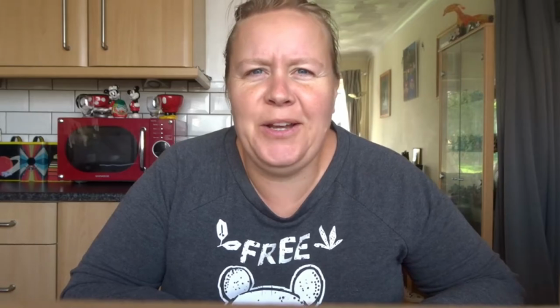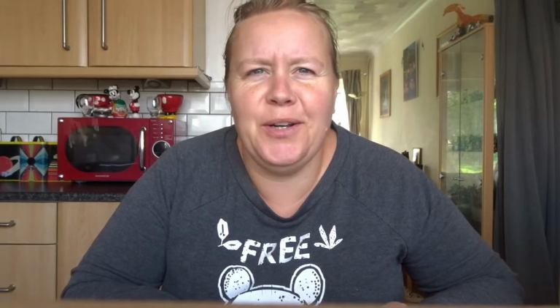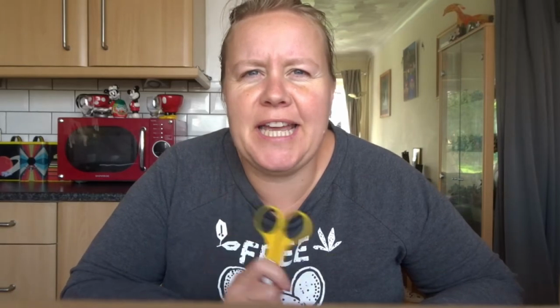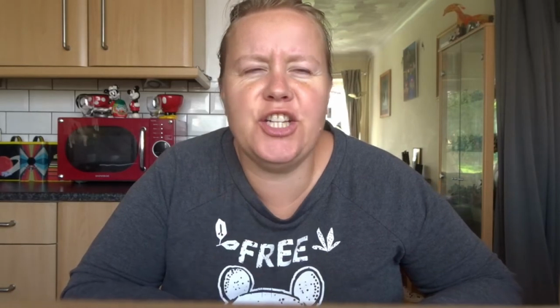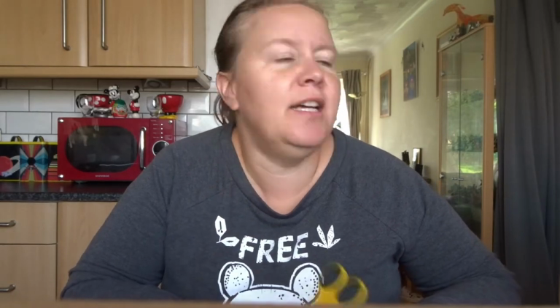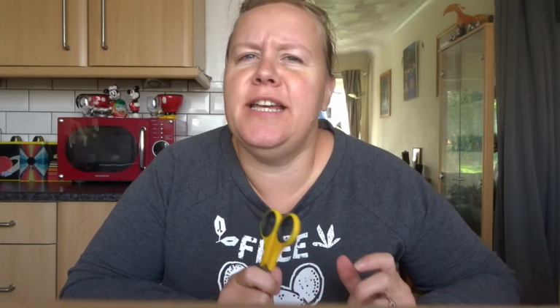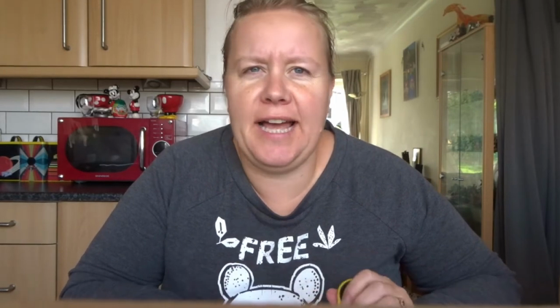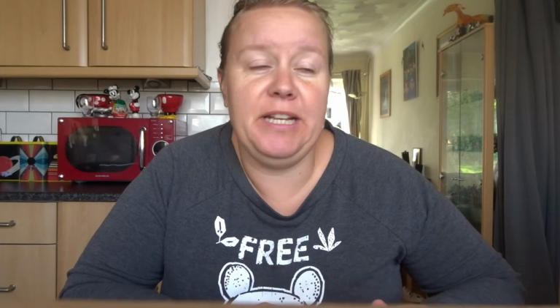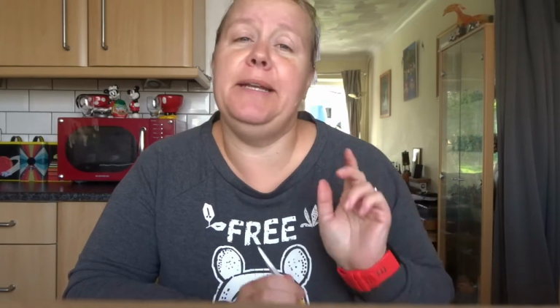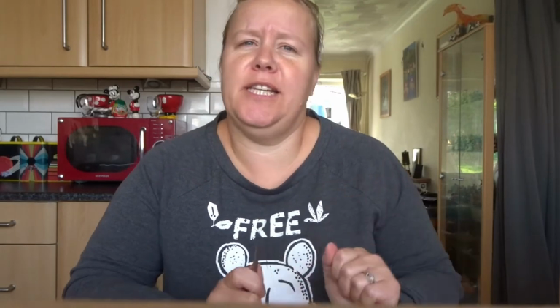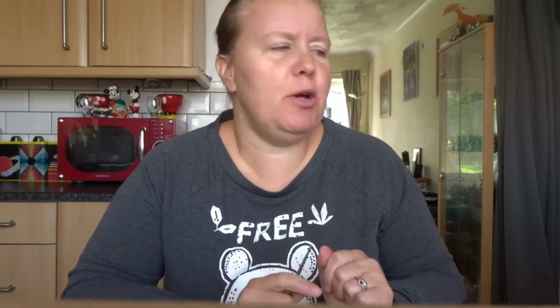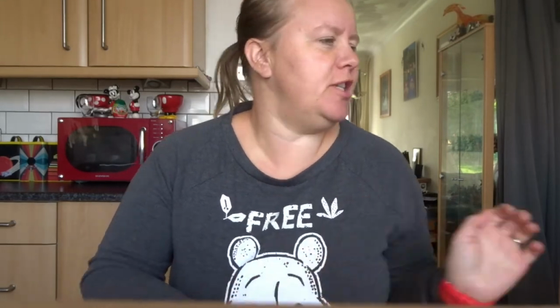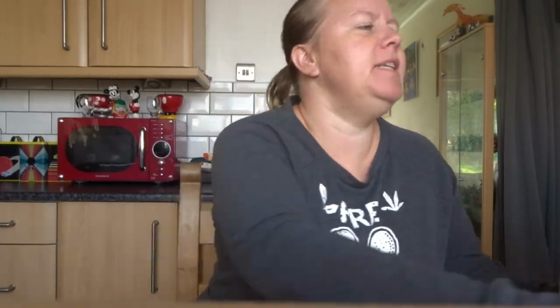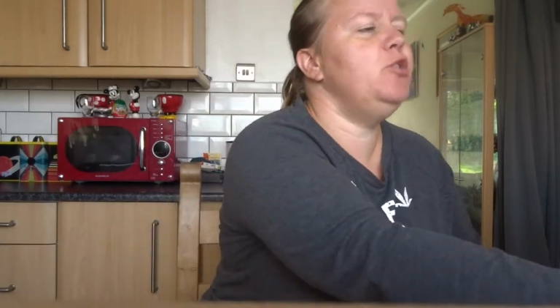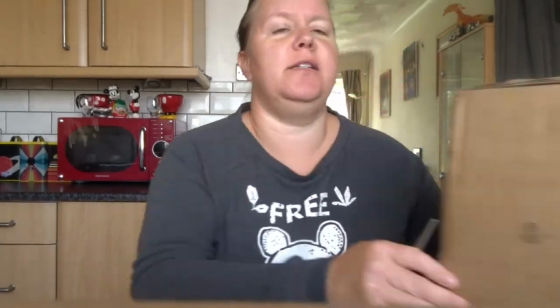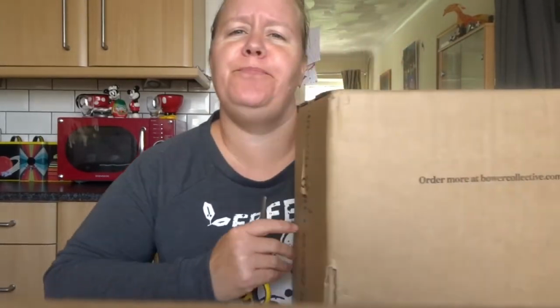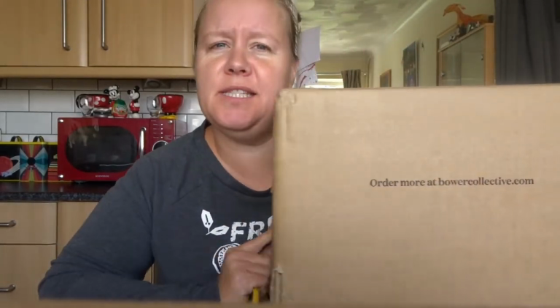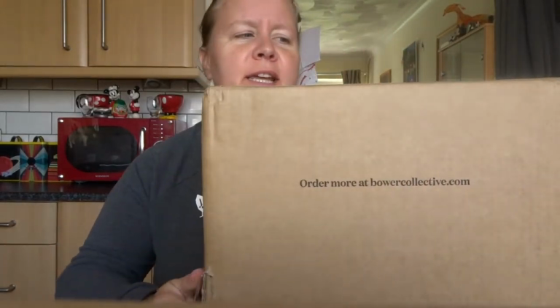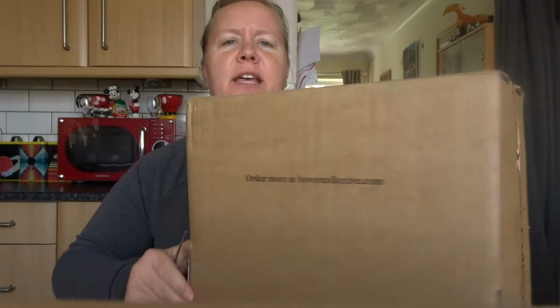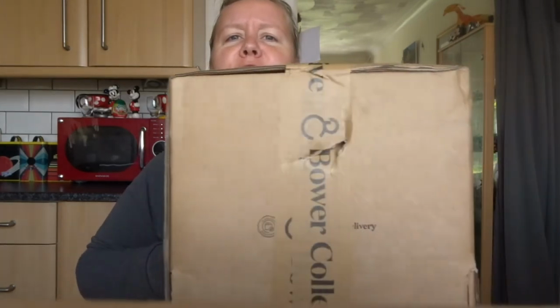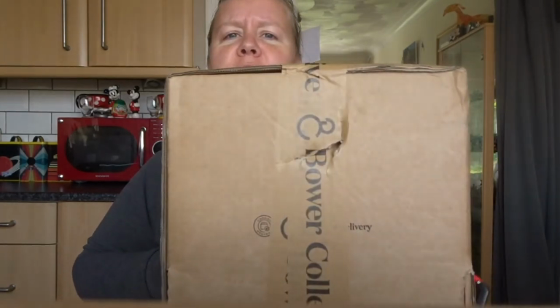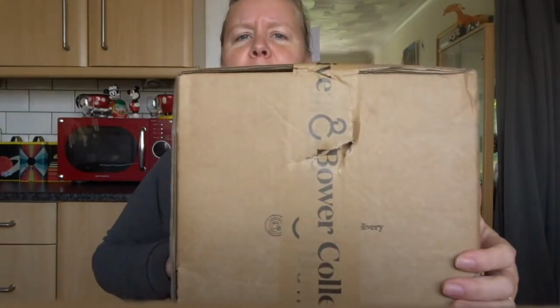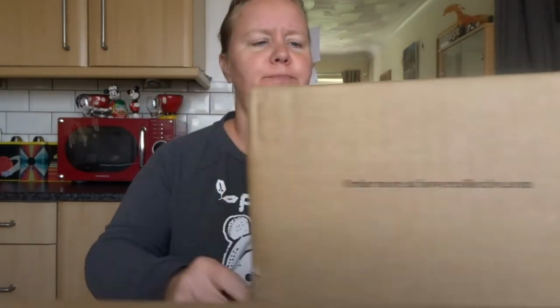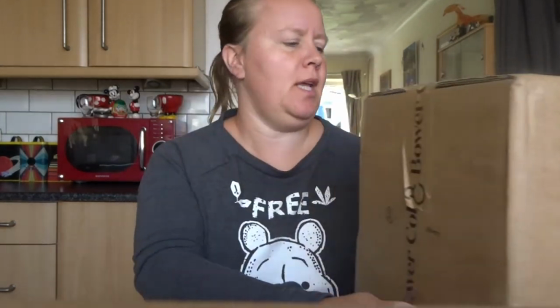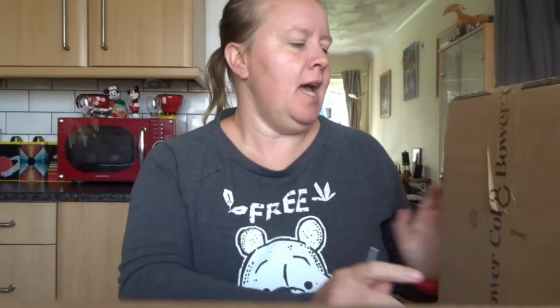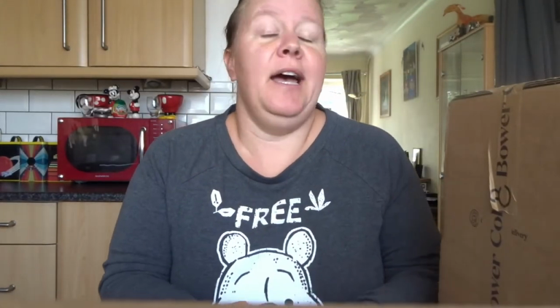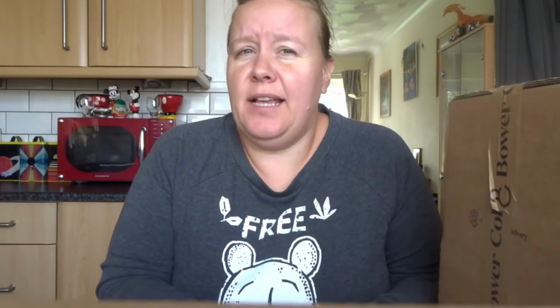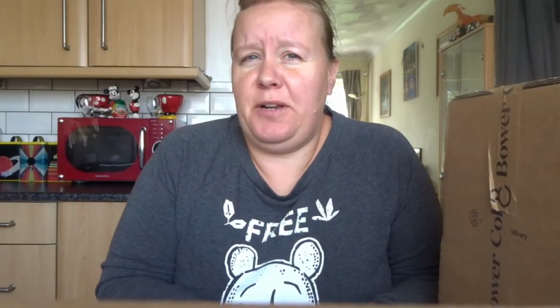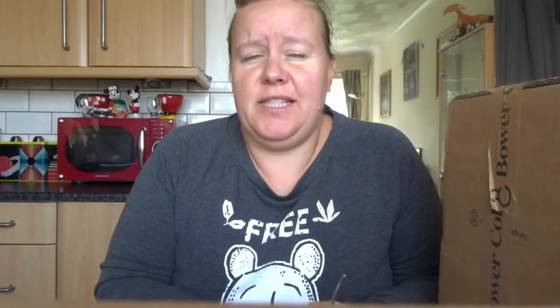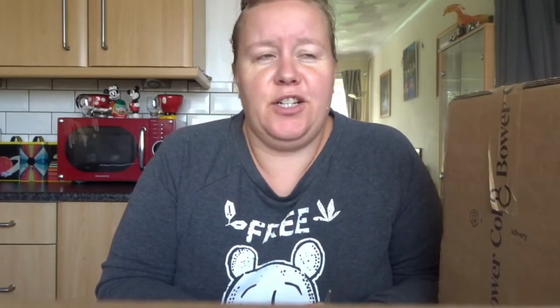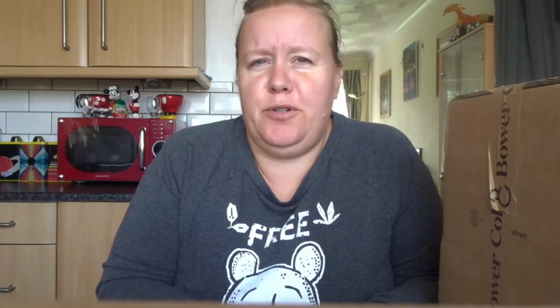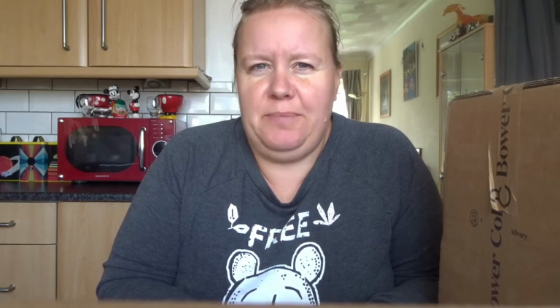Hello and welcome again to the channel. Today I have a bit of unboxing because the postman has just been and brought me two parcels. This is the first parcel. And as I was just about to film this, I actually broke my tripod.